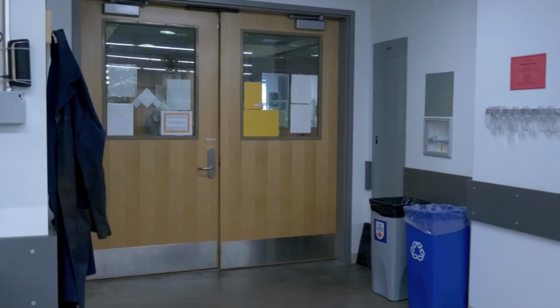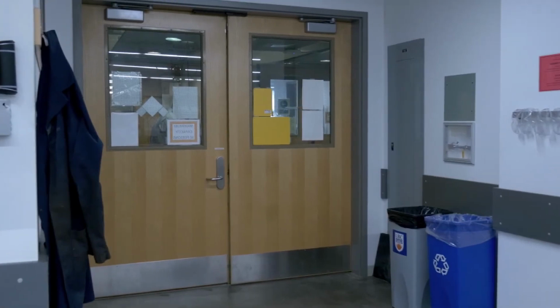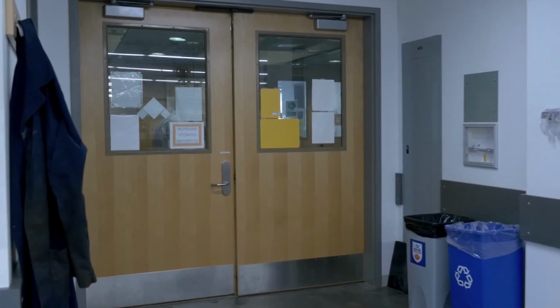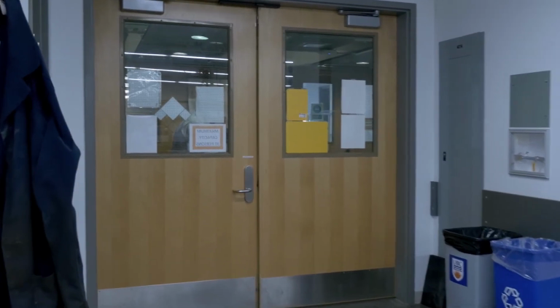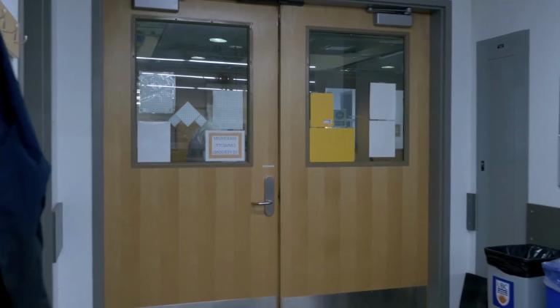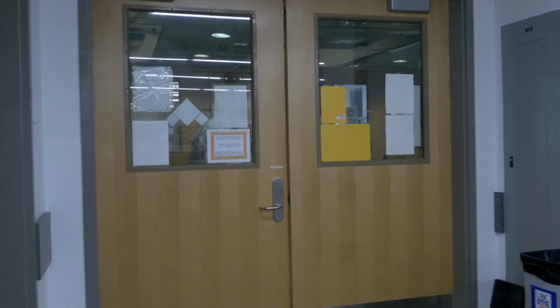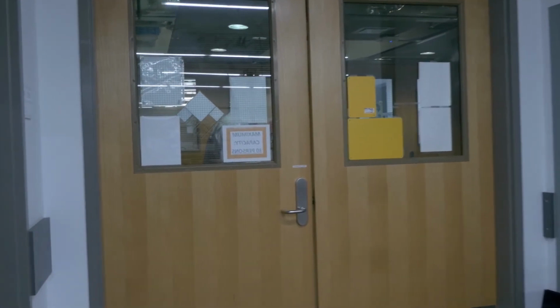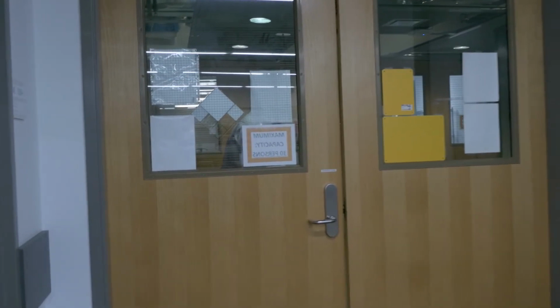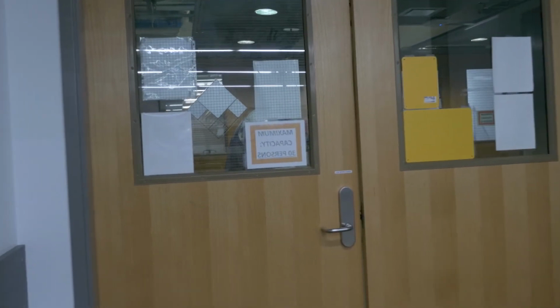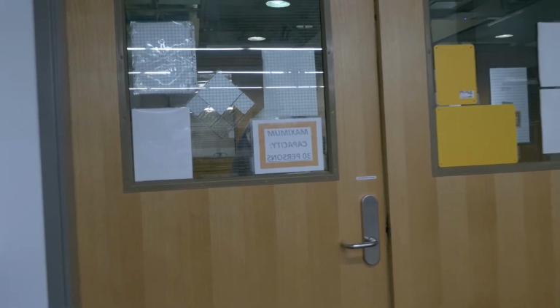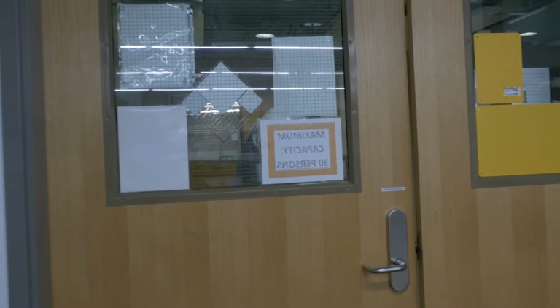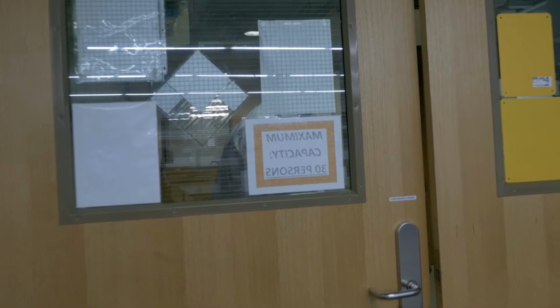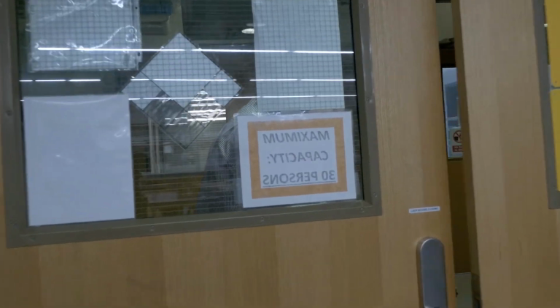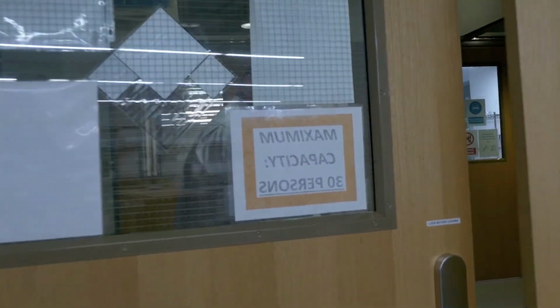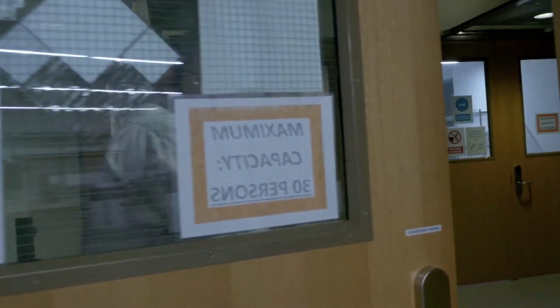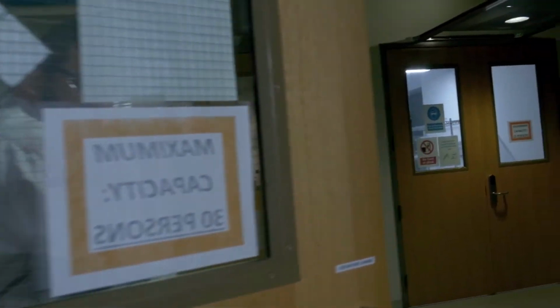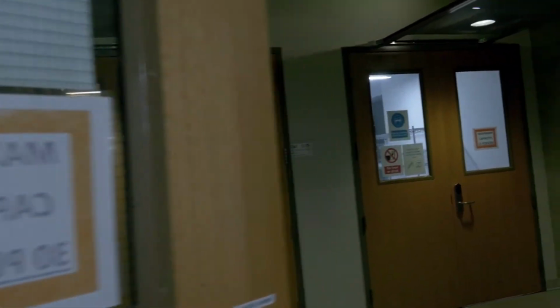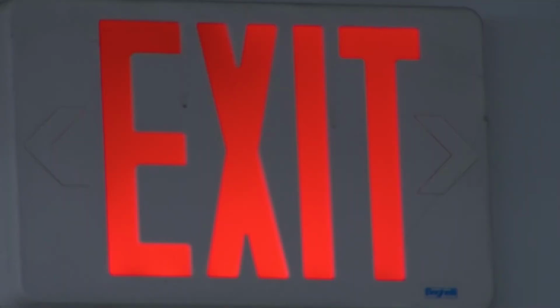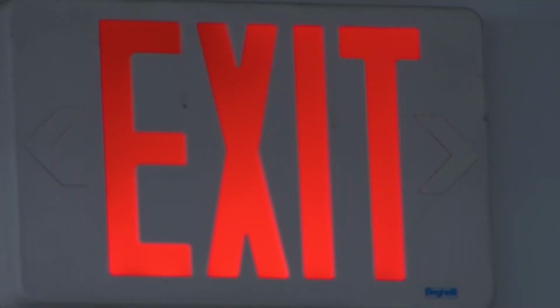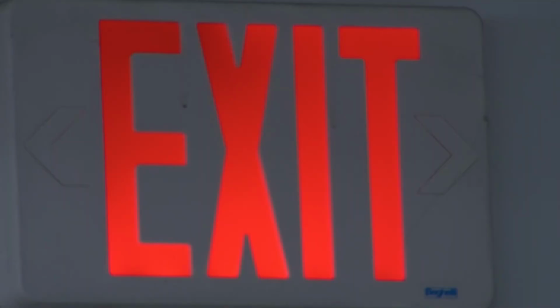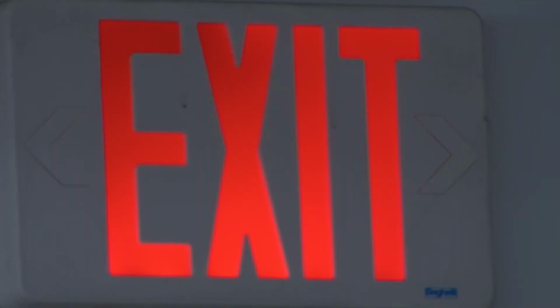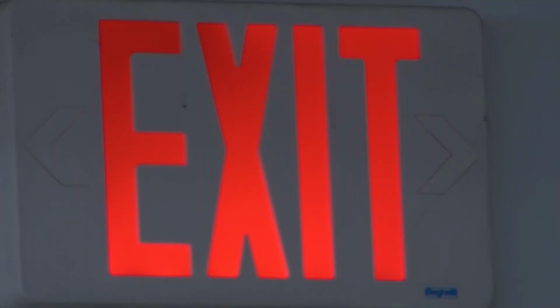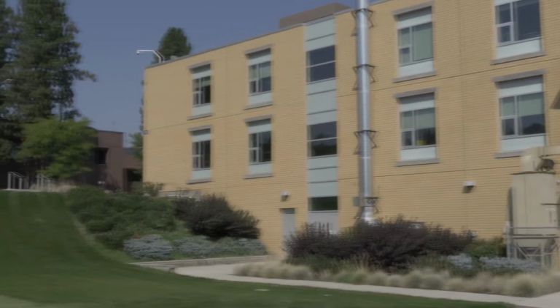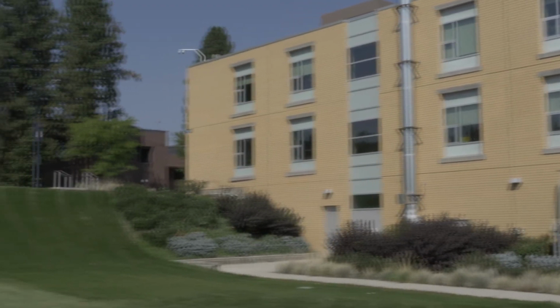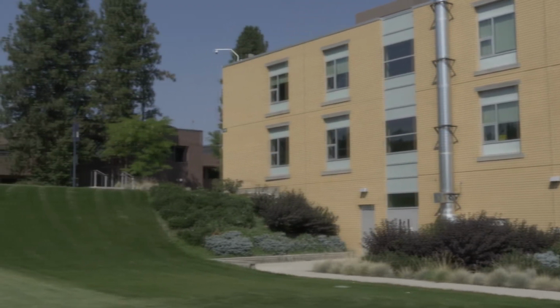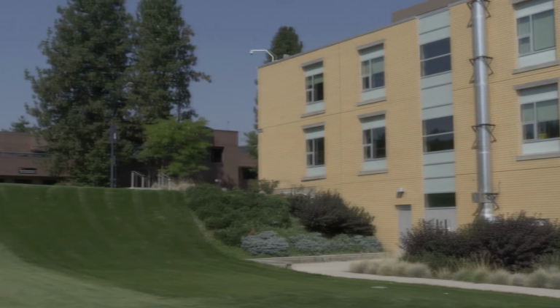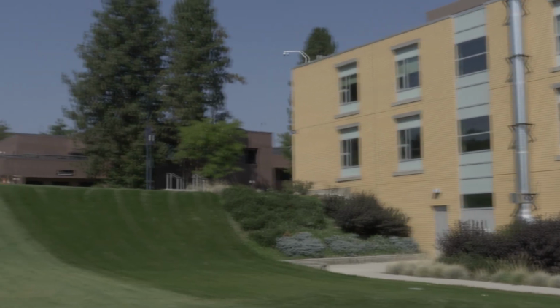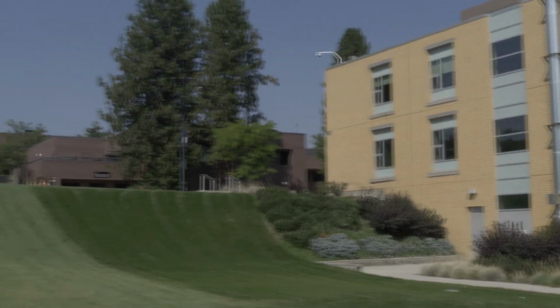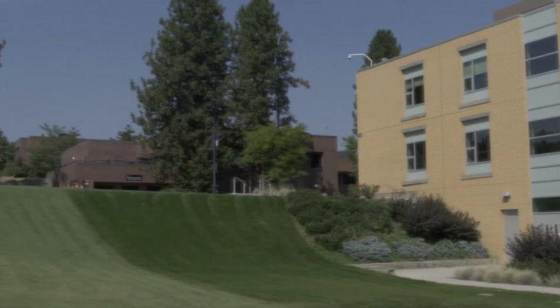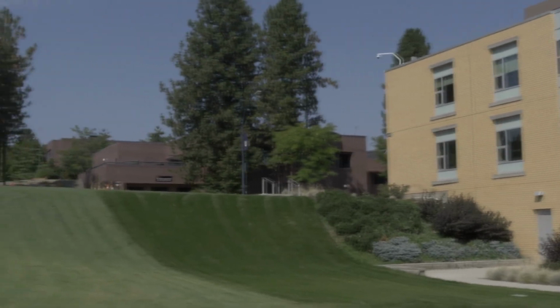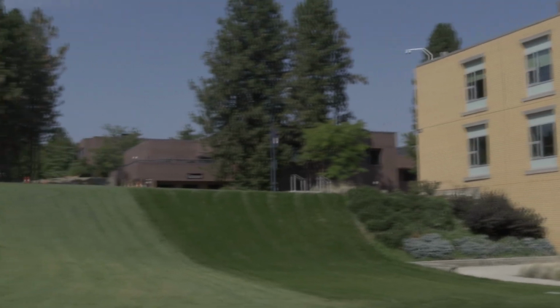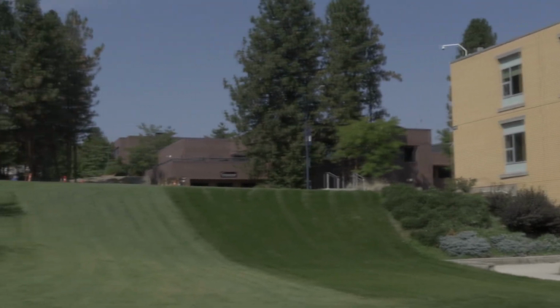When the alarm sounds, stop what you're doing, turn off the machines, and exit the building. There are three fire exits to exit the building, and the muster station is located at the south end of the building on the grass.